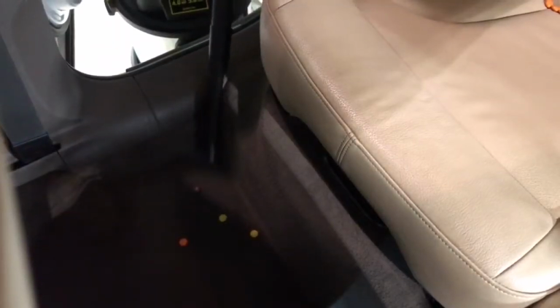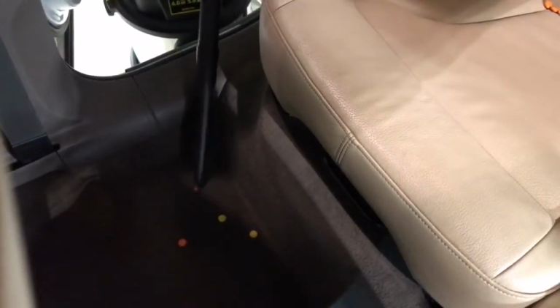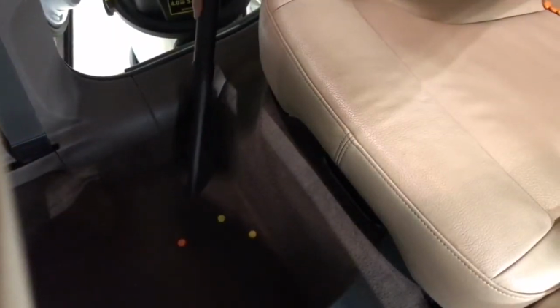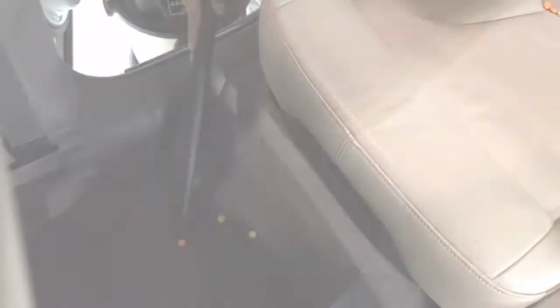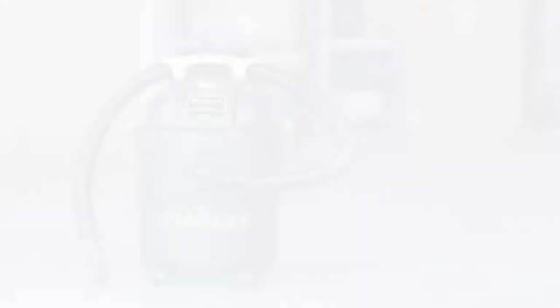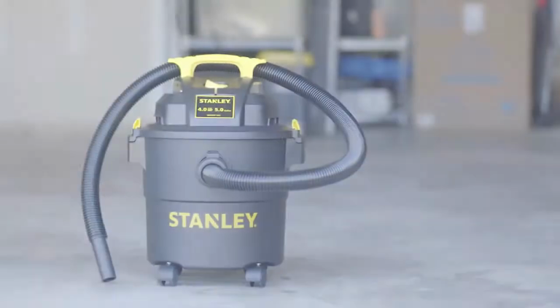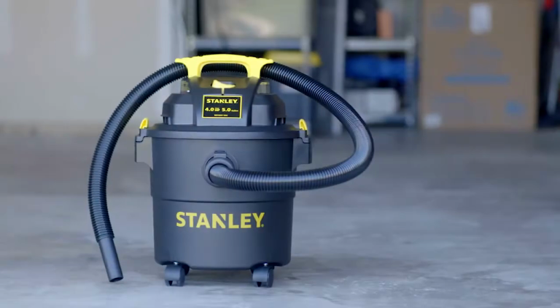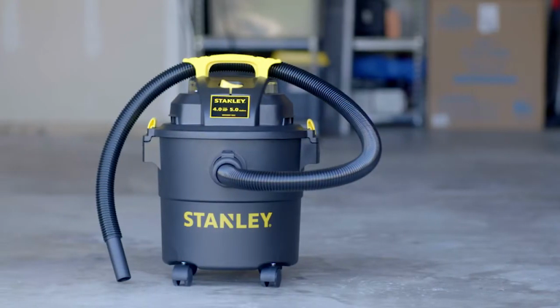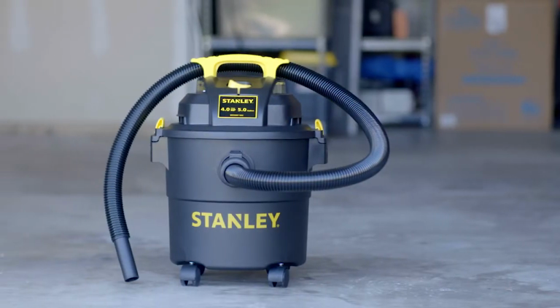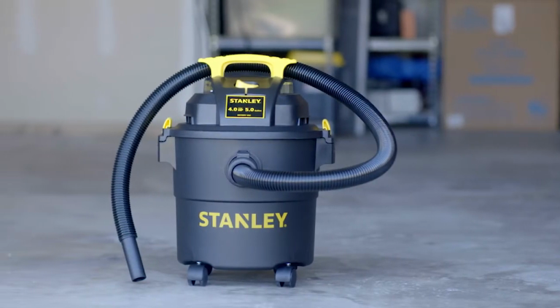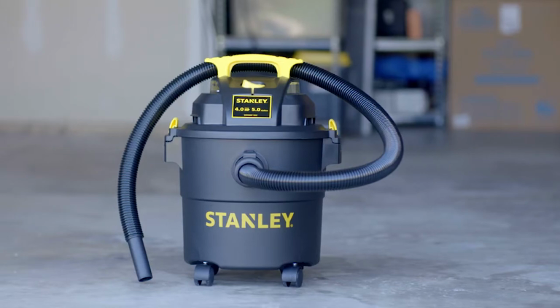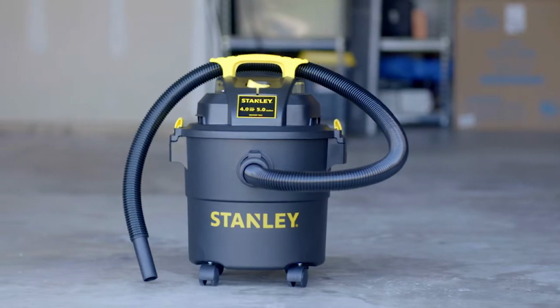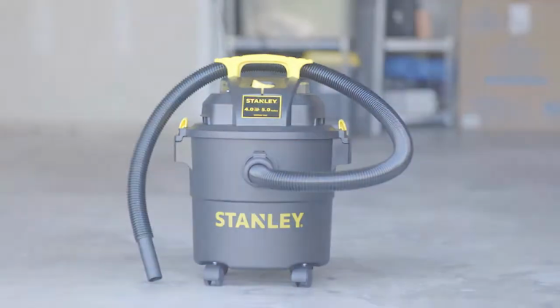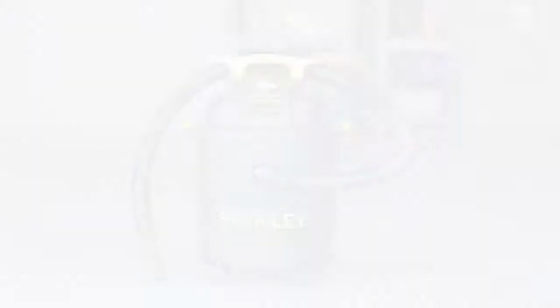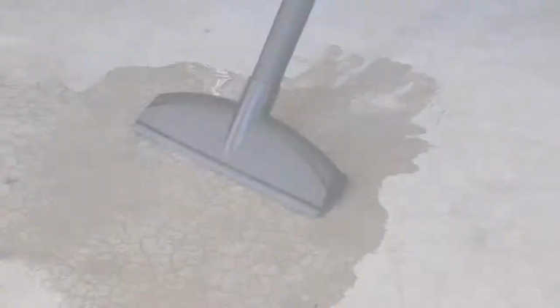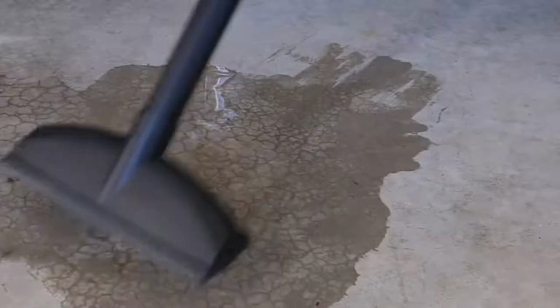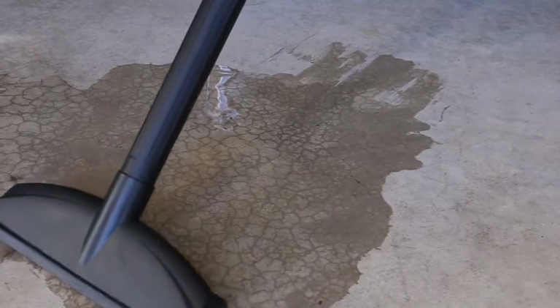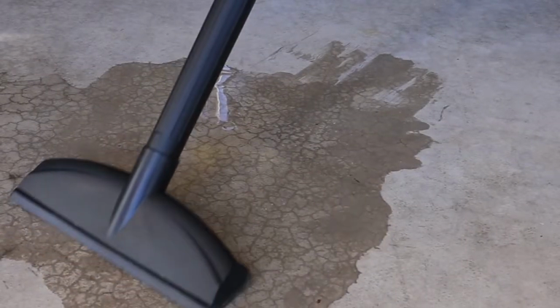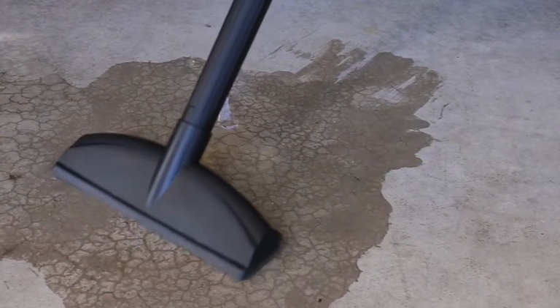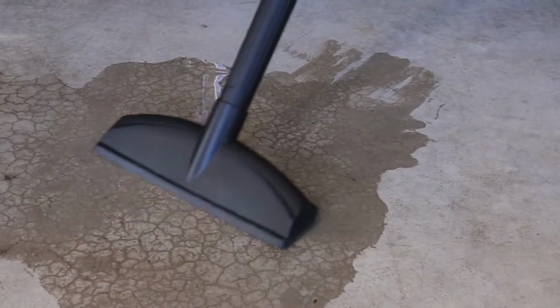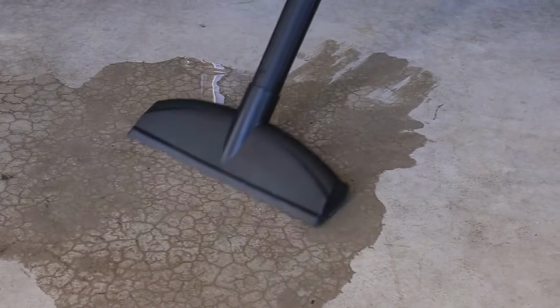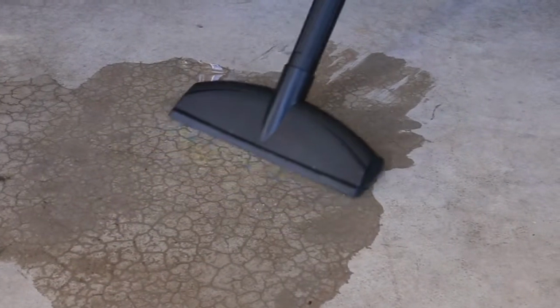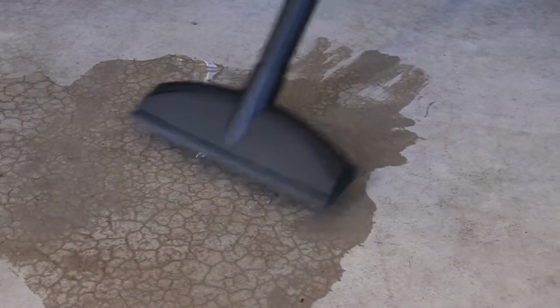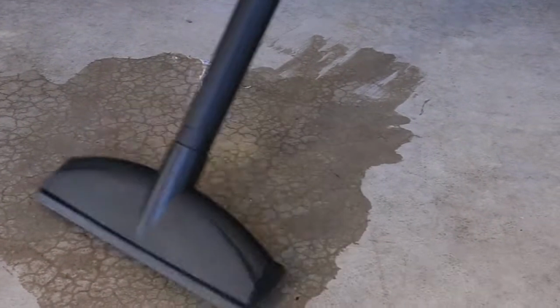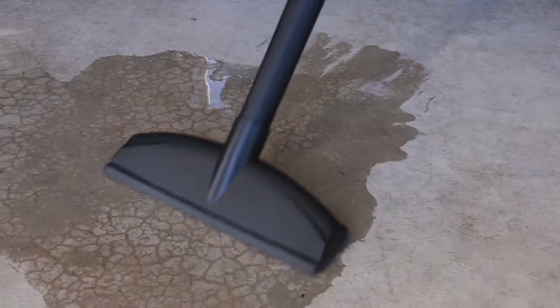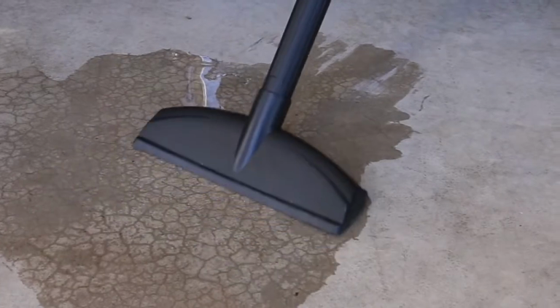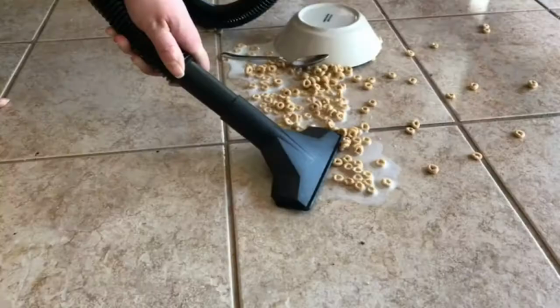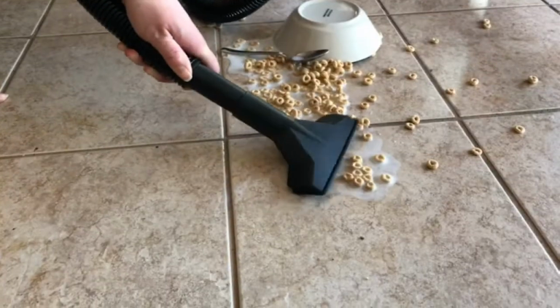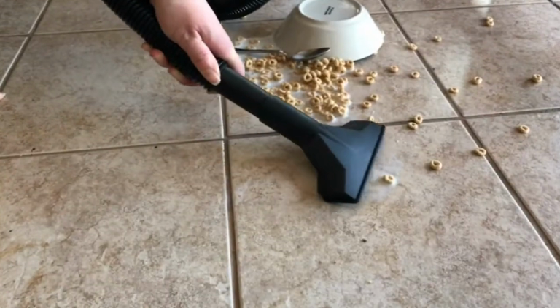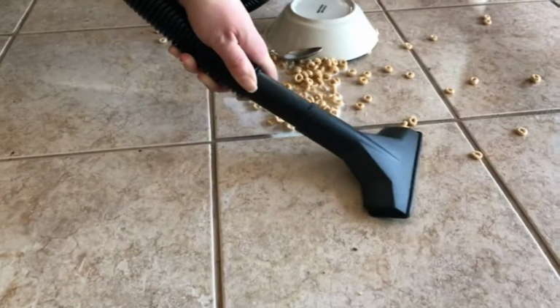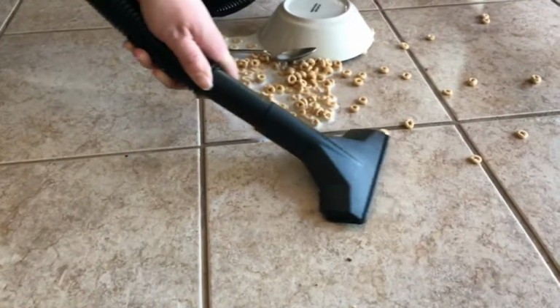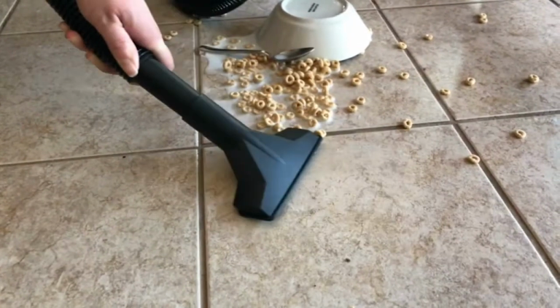That's not even the half of it. Remove the blue cloth filter and or dust bag, attach the foam filter, and you're ready to pick up all those spills that would normally take up an entire roll of paper towels. Don't cry over spilled milk.